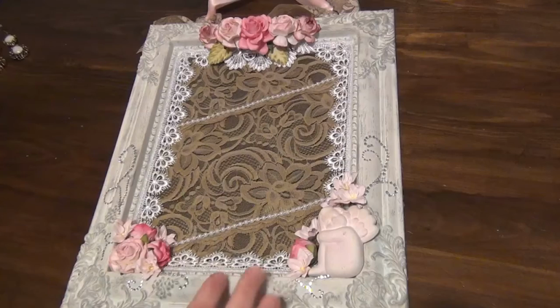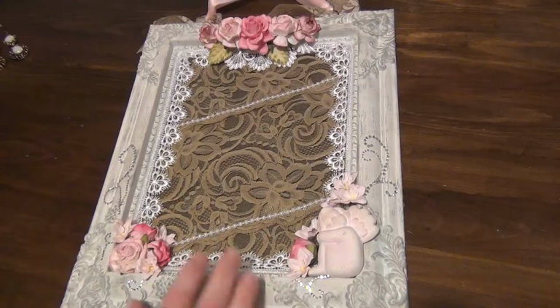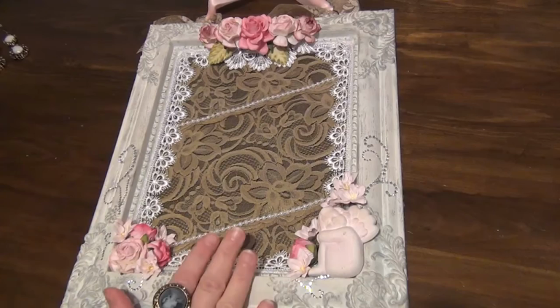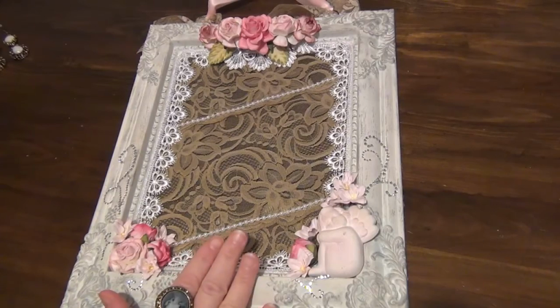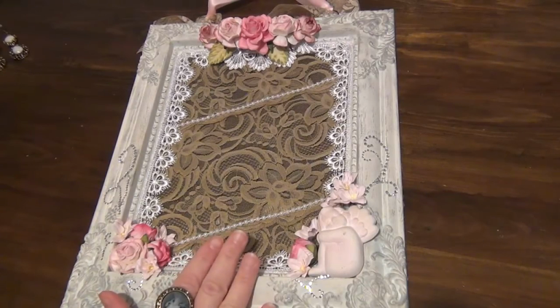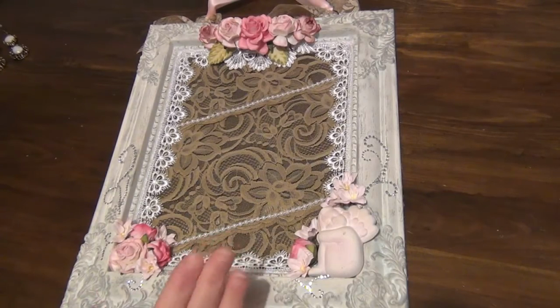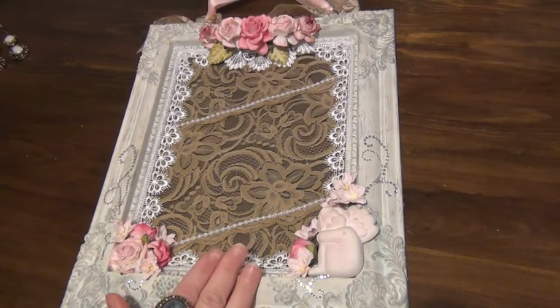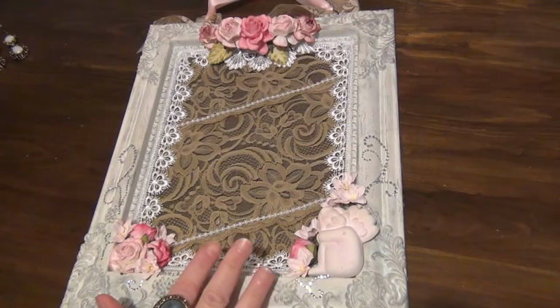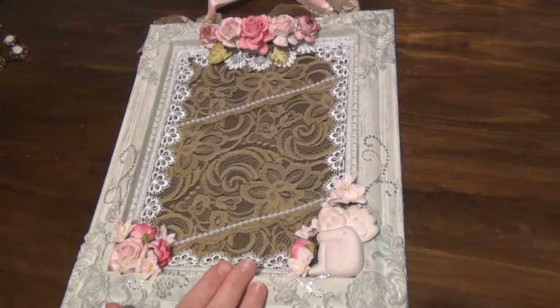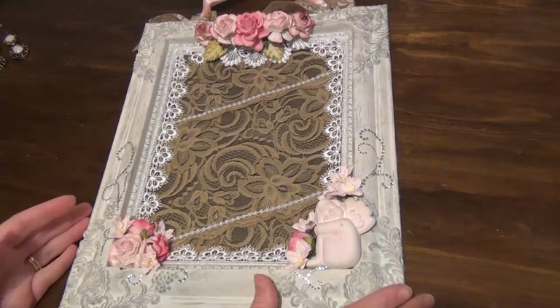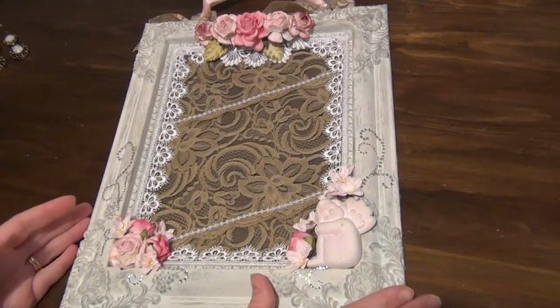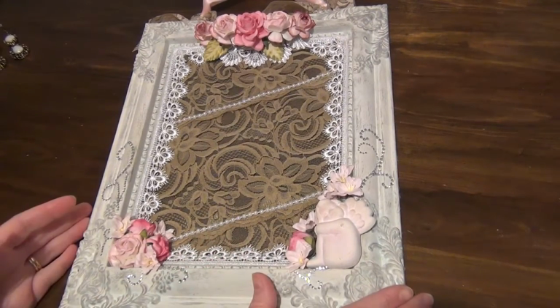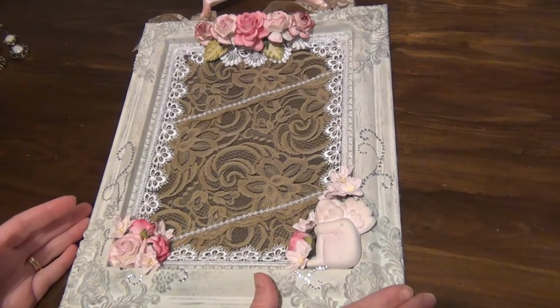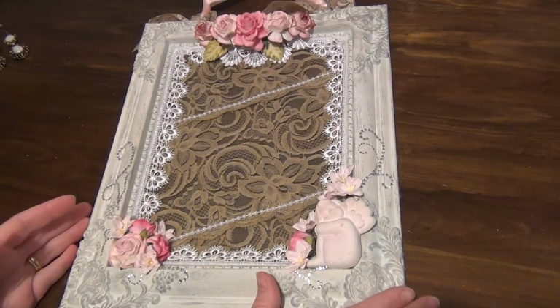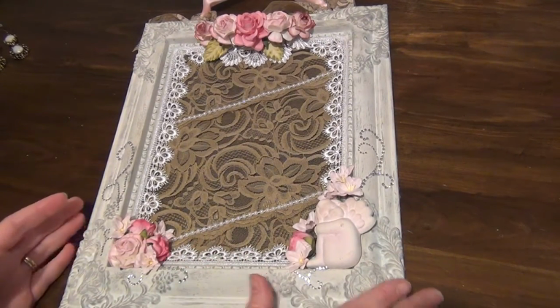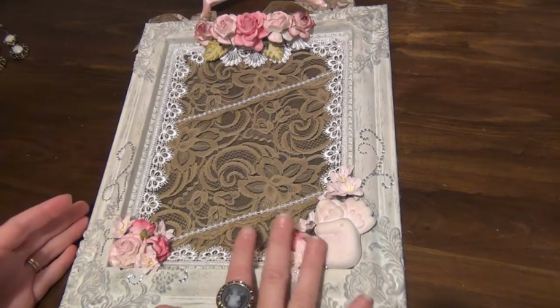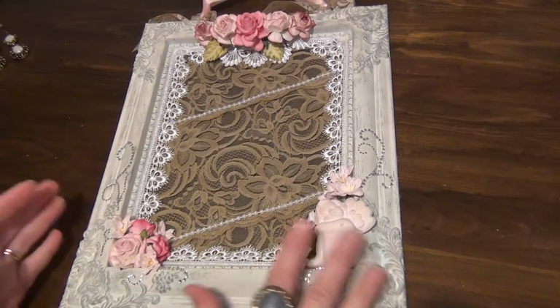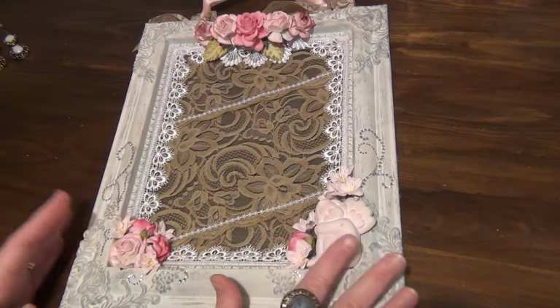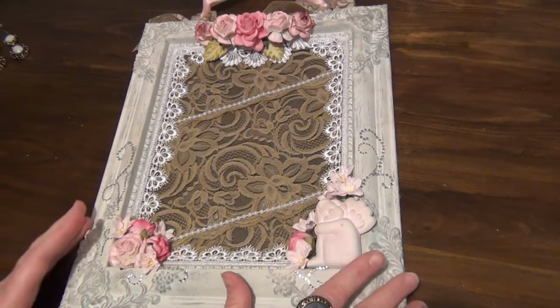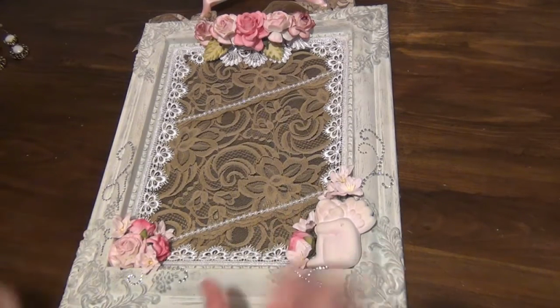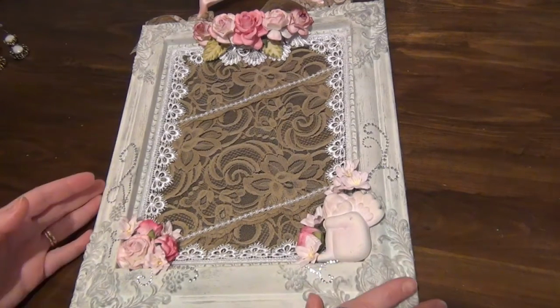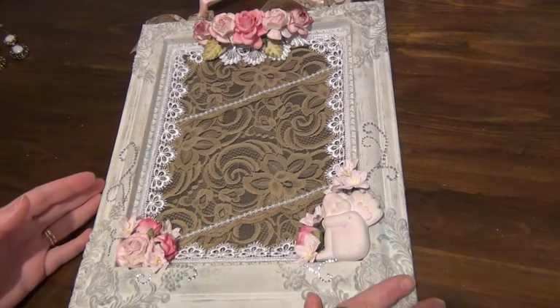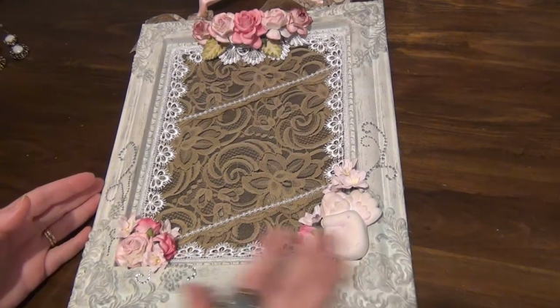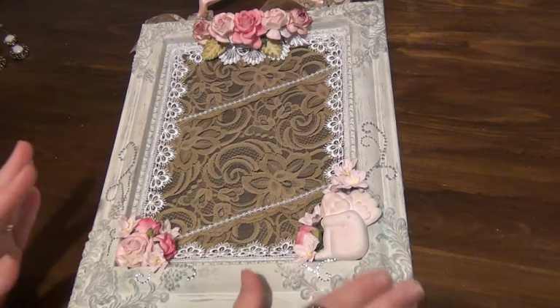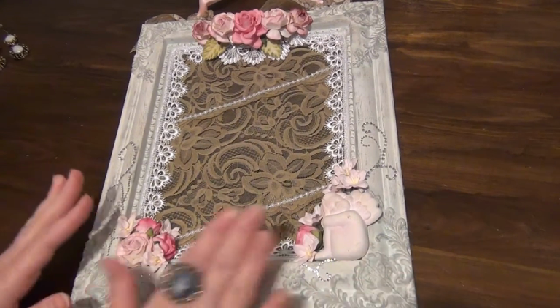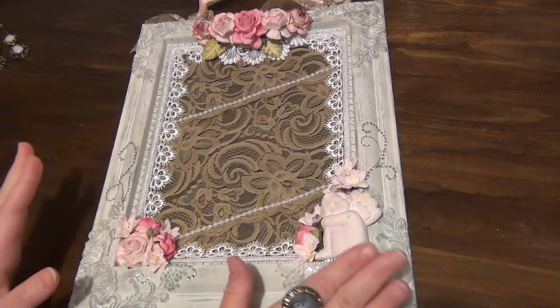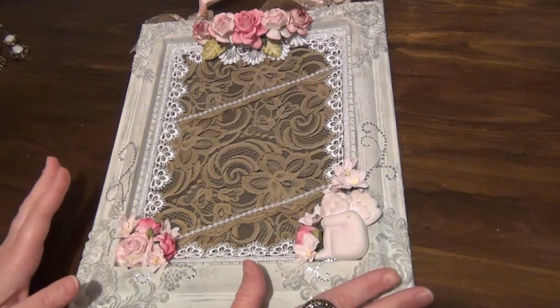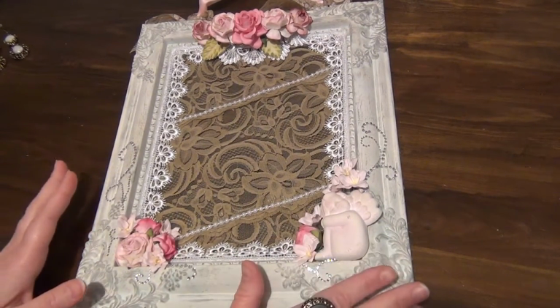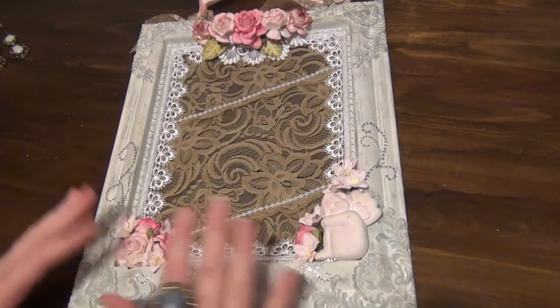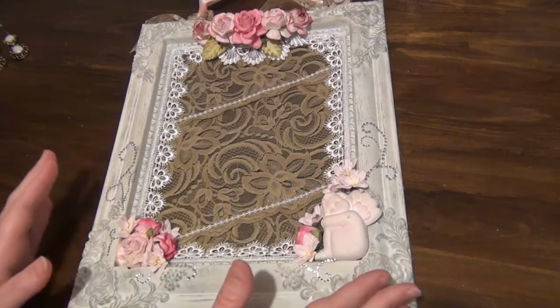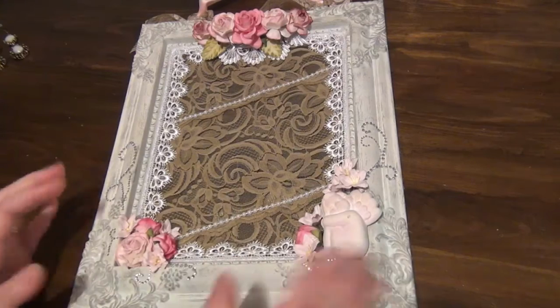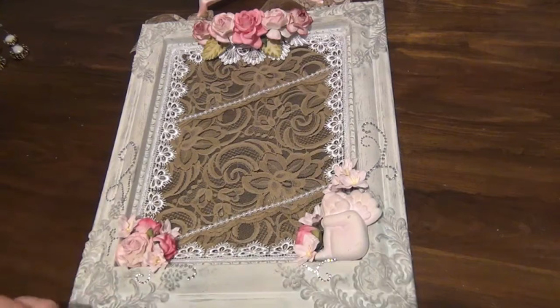Today's project that I wanted to share with you all is this beautiful shabby chic lace earring holder. I'm just going to show you guys what I've done with this and how I have created this.